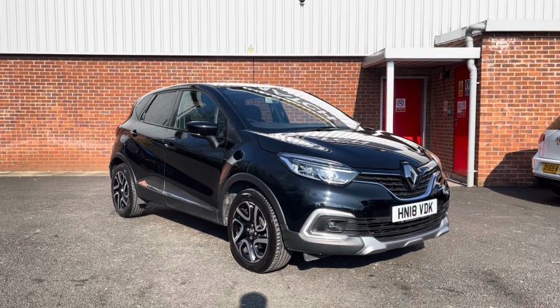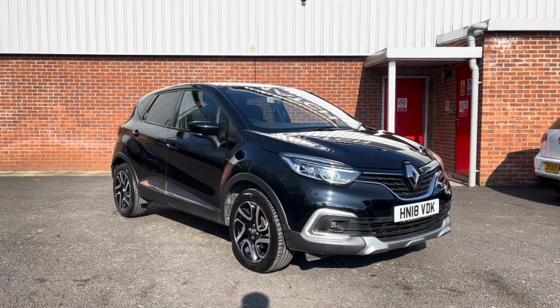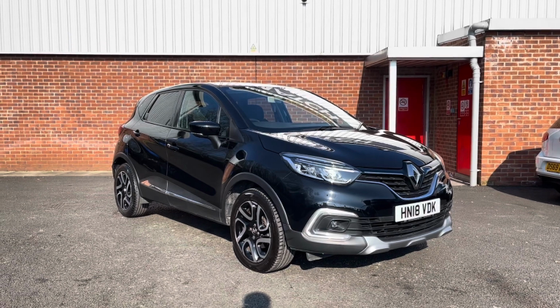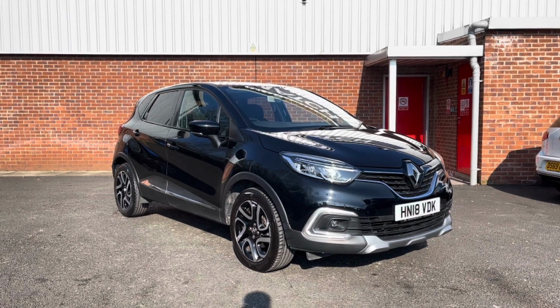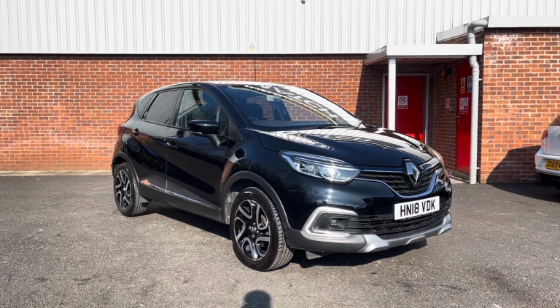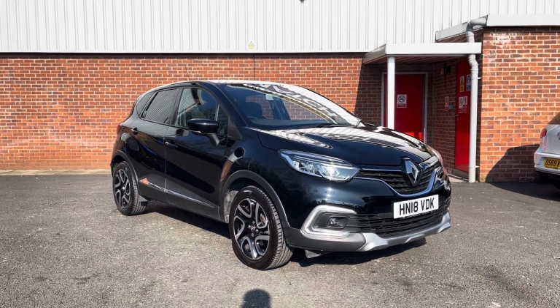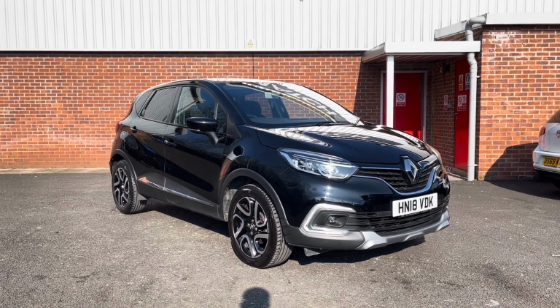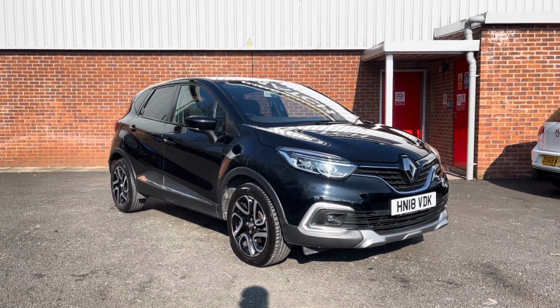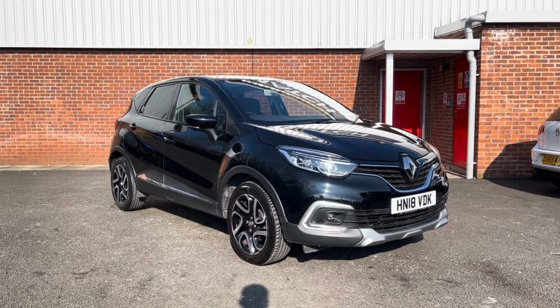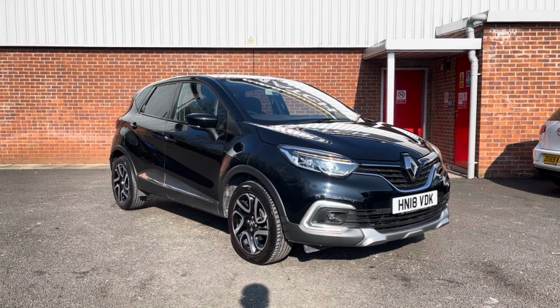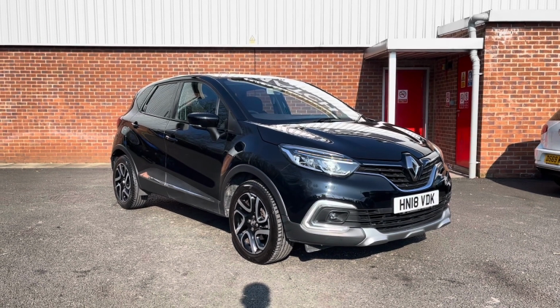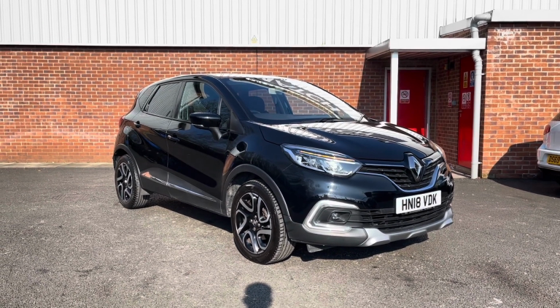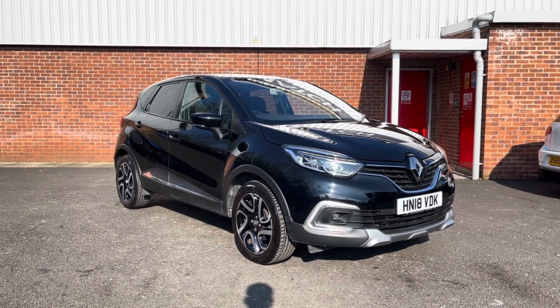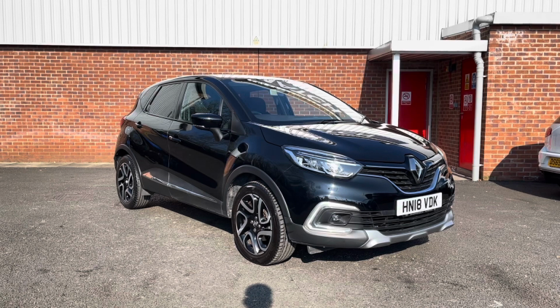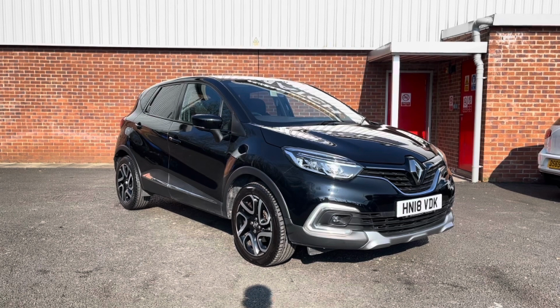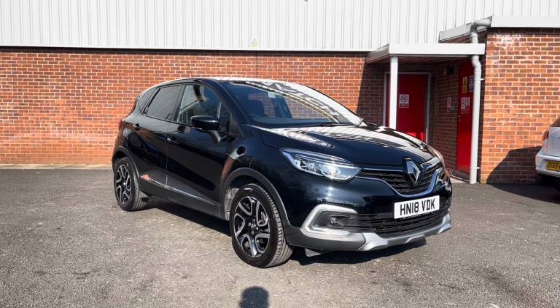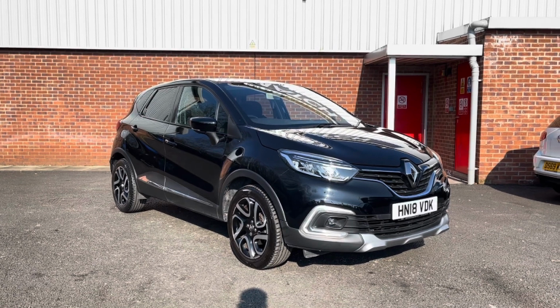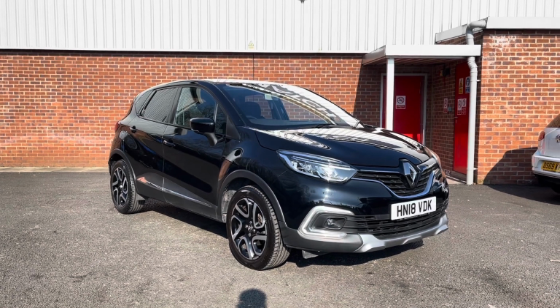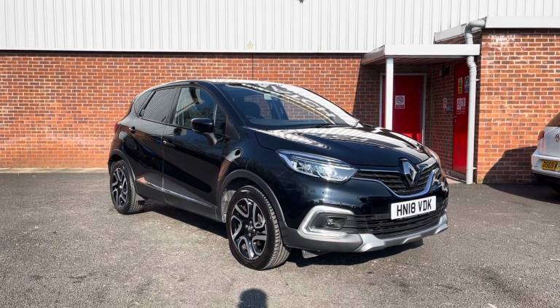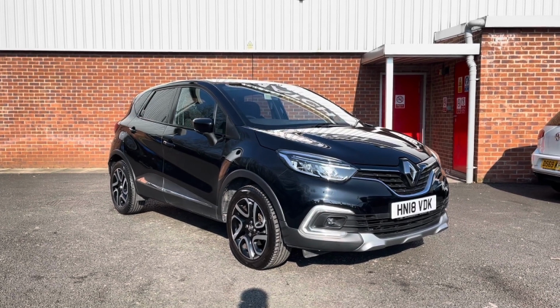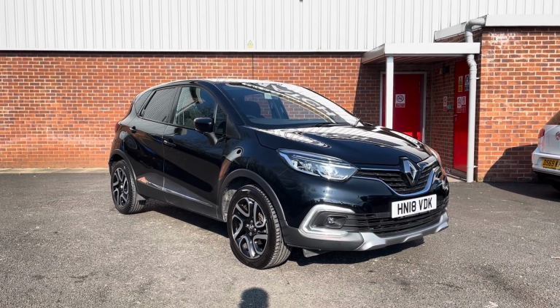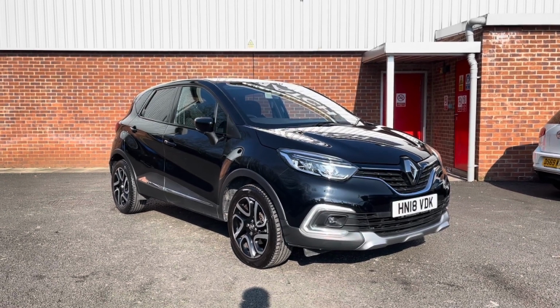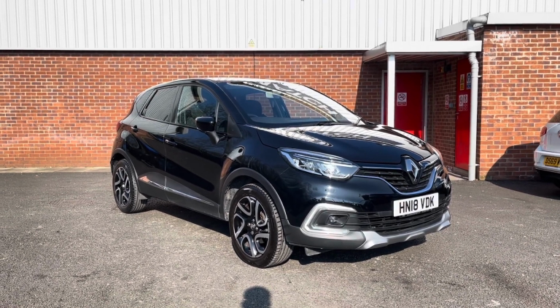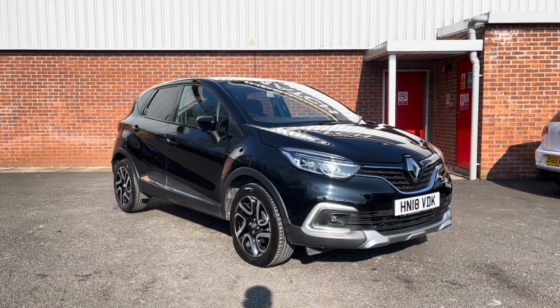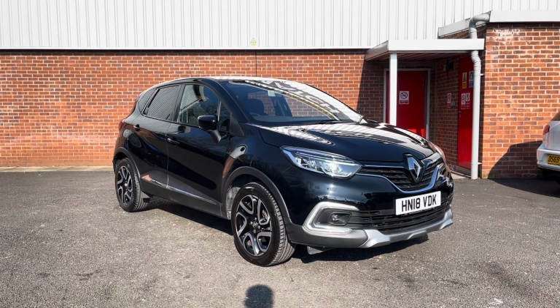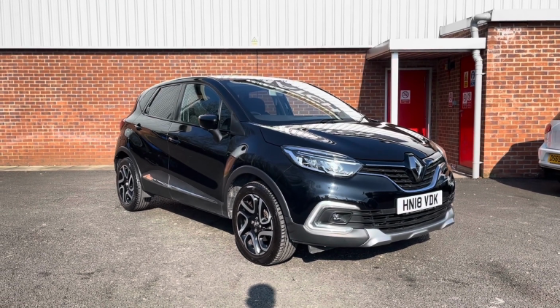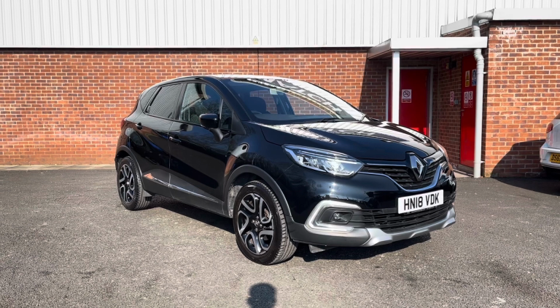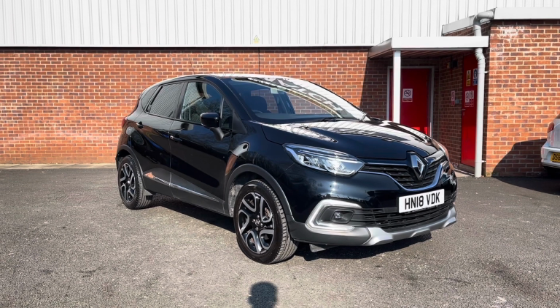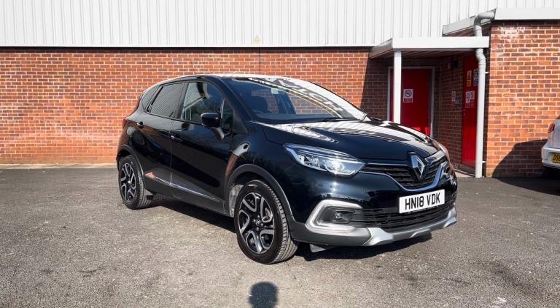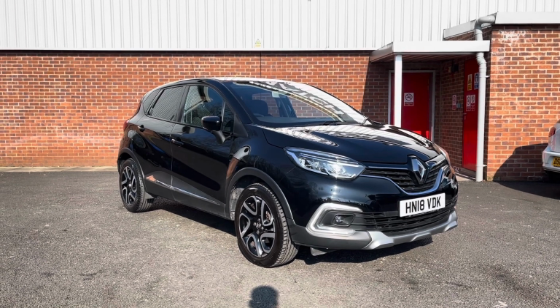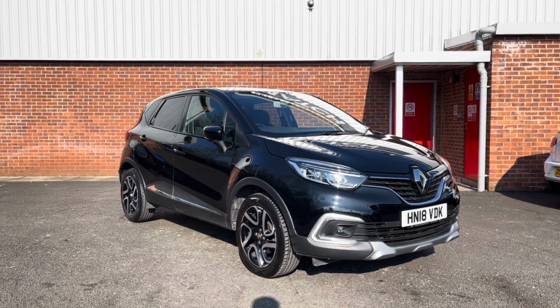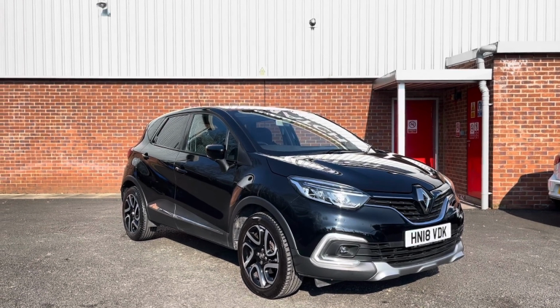We do also have some brilliant finance packages available that we can tailor to your exact needs. All our Motor Match vehicles do come with a £150 admin fee — this just covers the HPI check. Thank you for watching my video again and have a nice day.